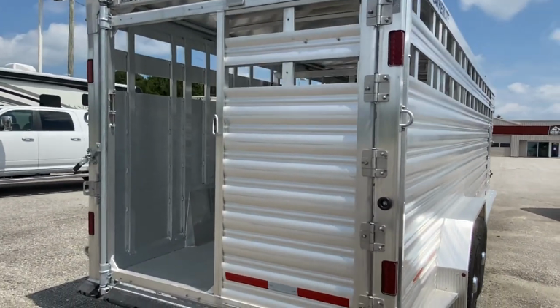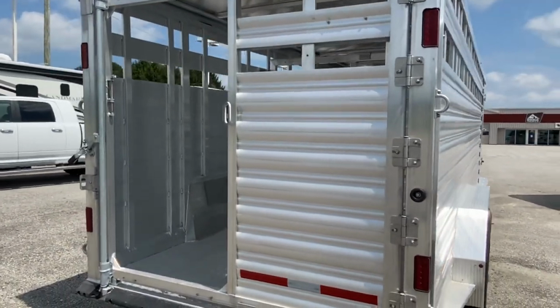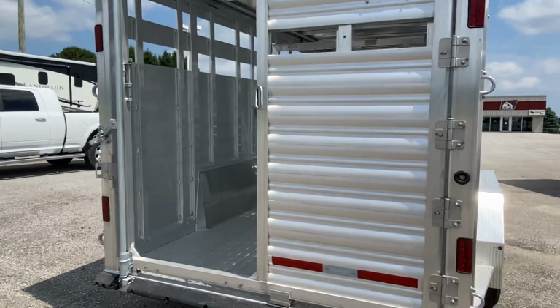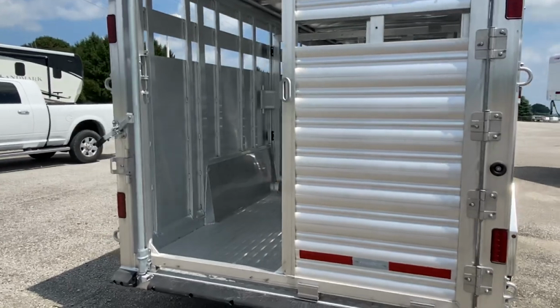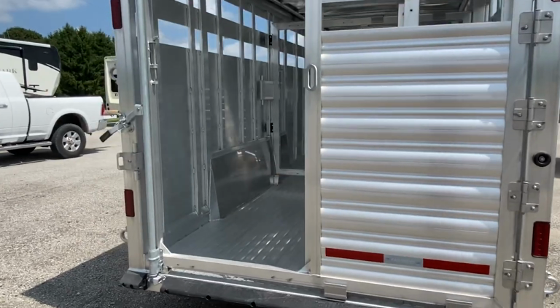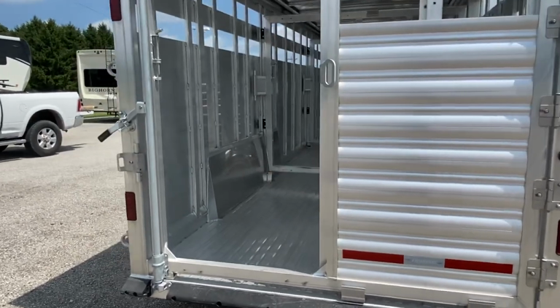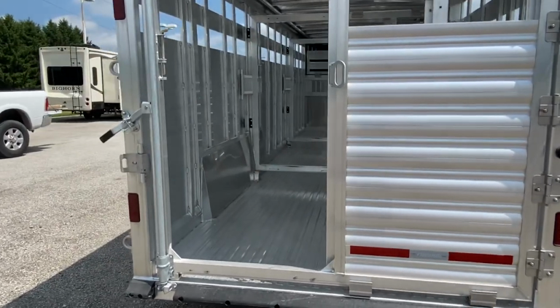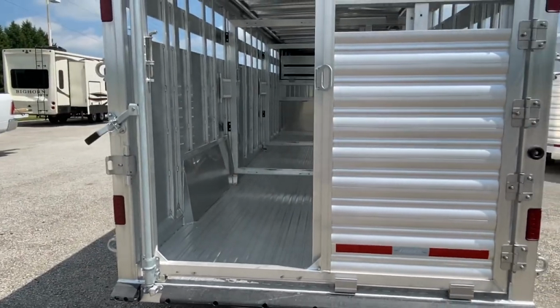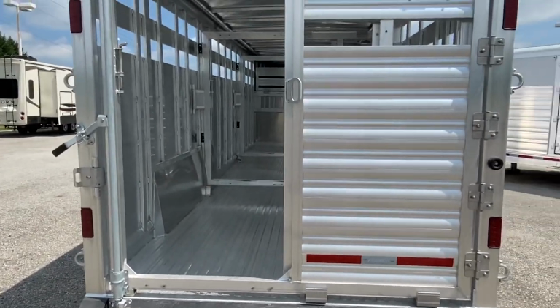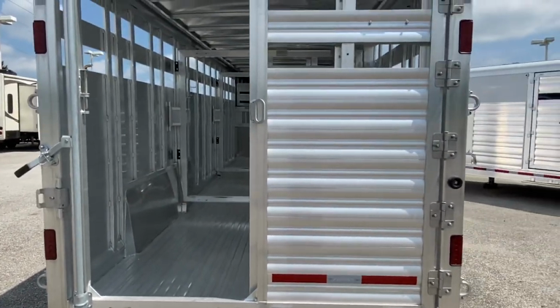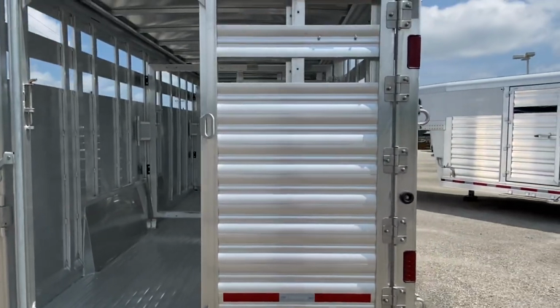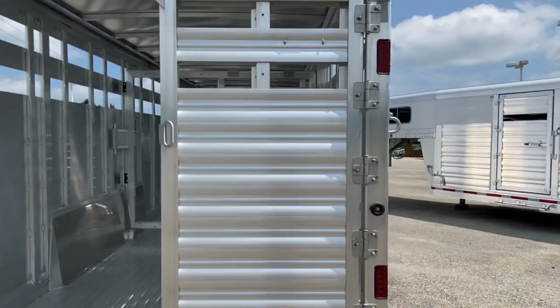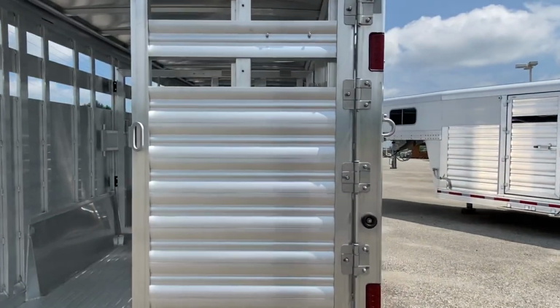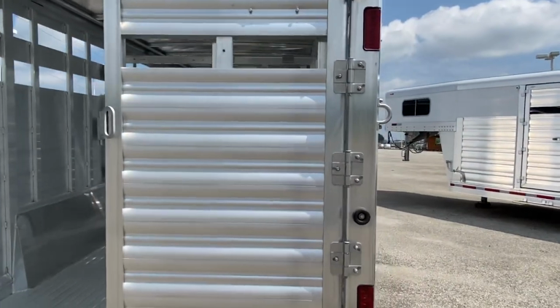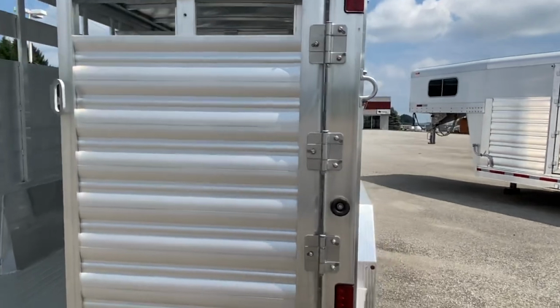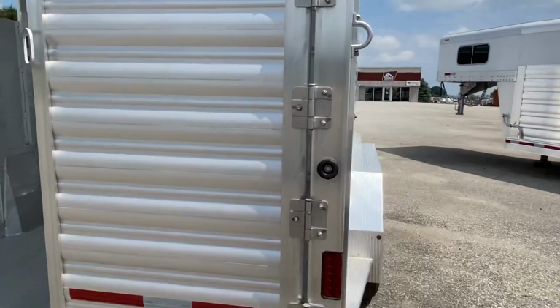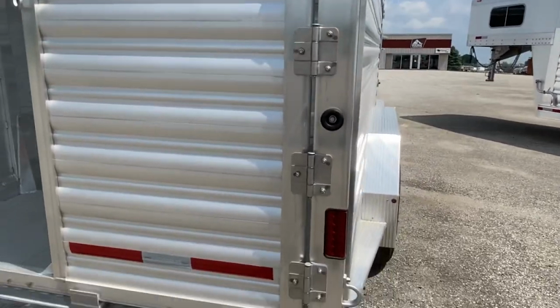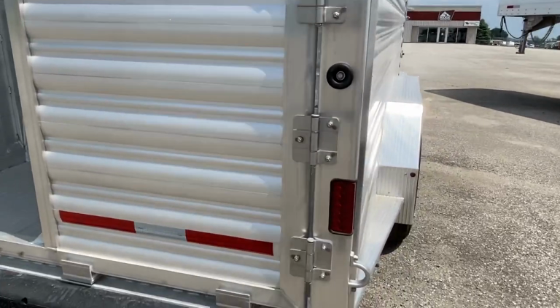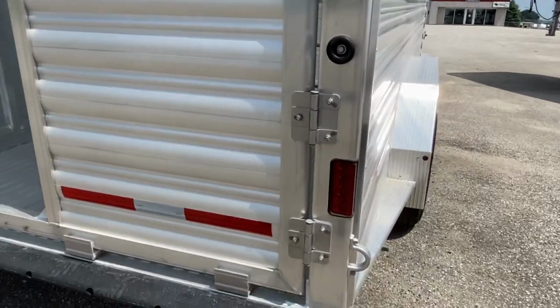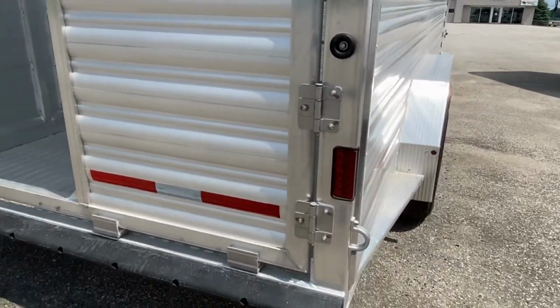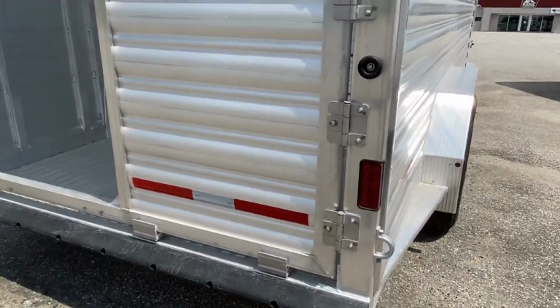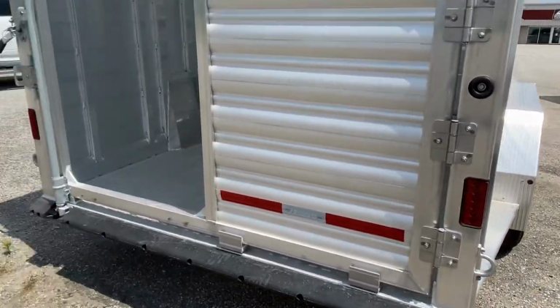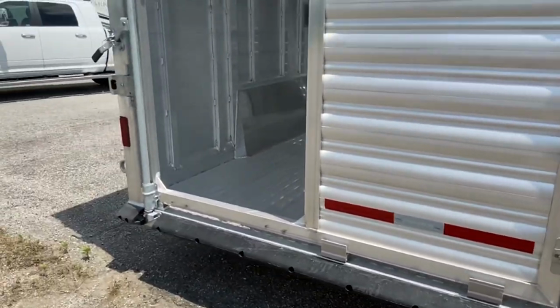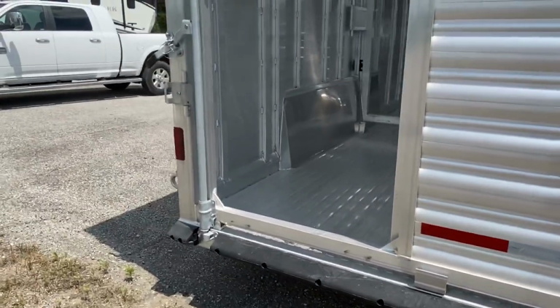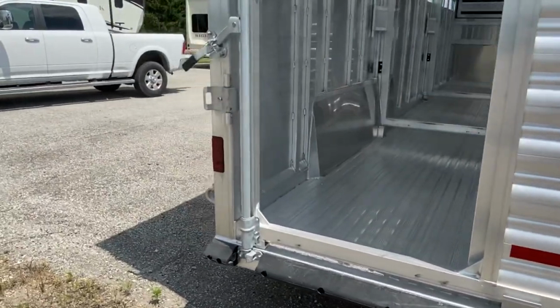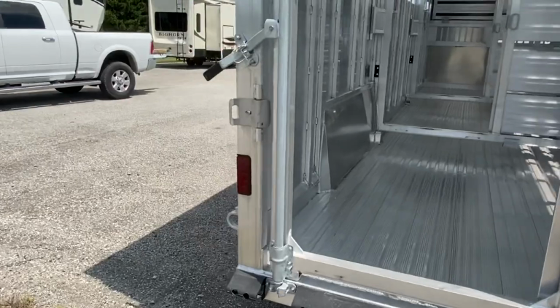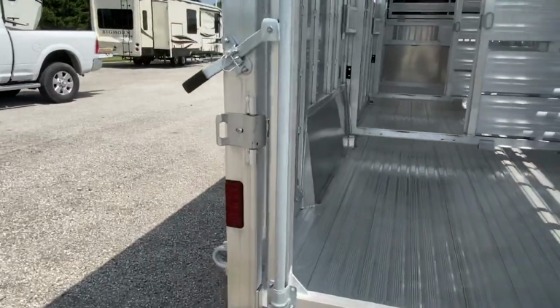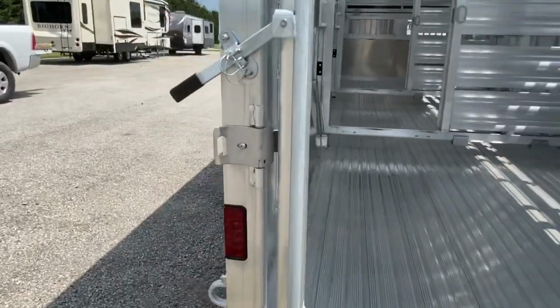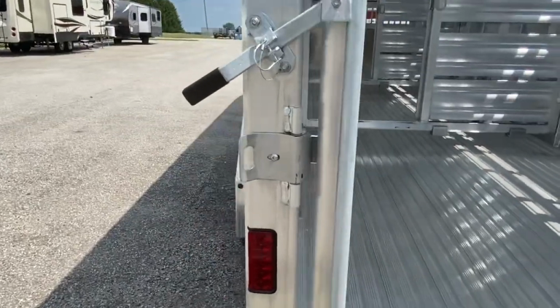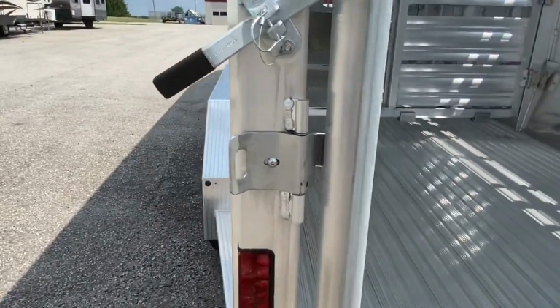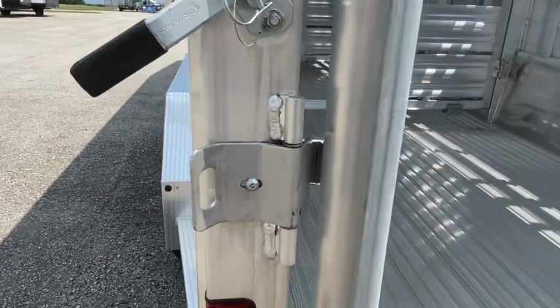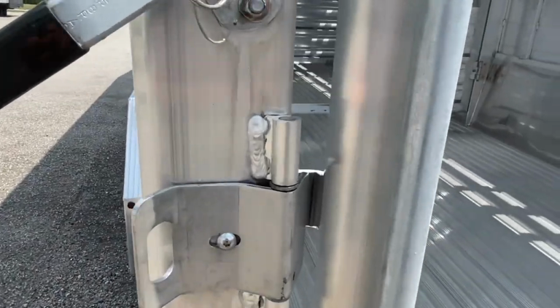The rear gate has a slider, and this trailer also has four outside tie hooks in case you want to tie to a gate — two on each side. There's also a slam latch here at the back.